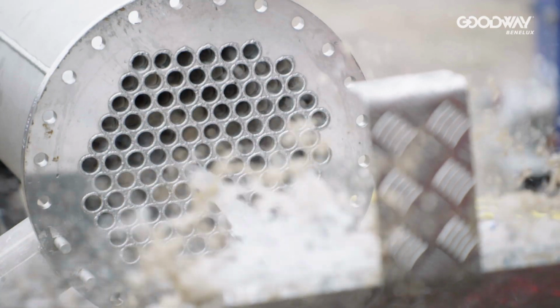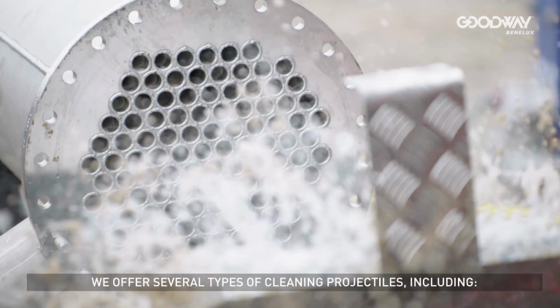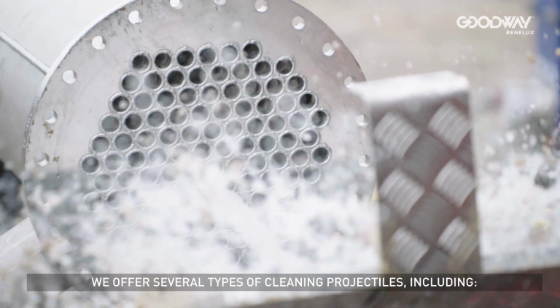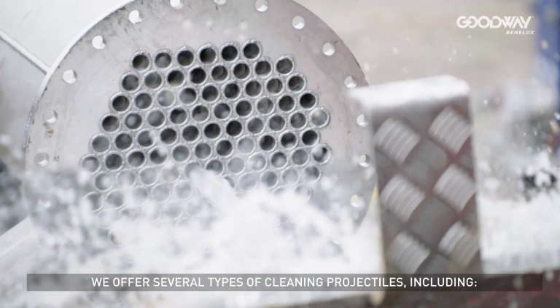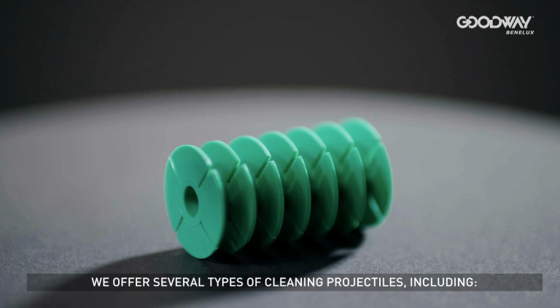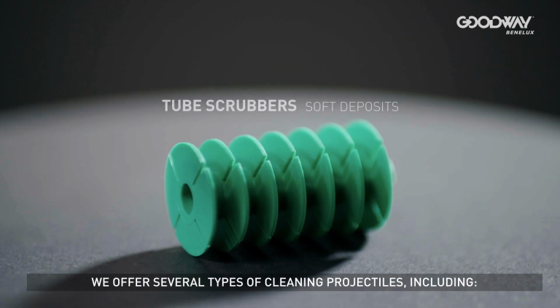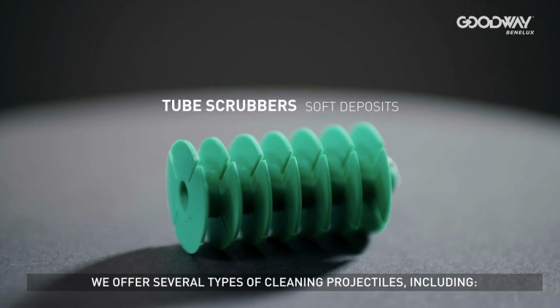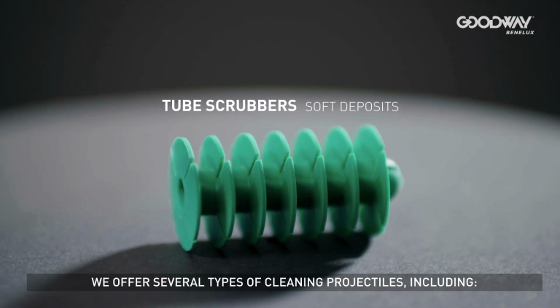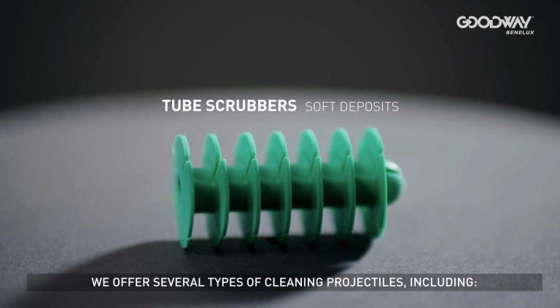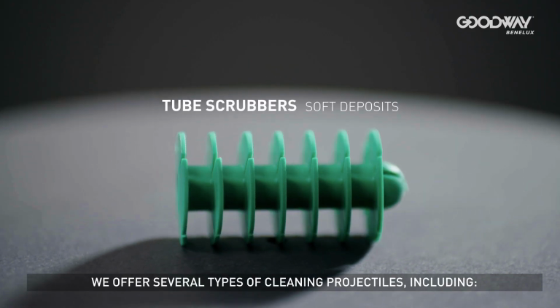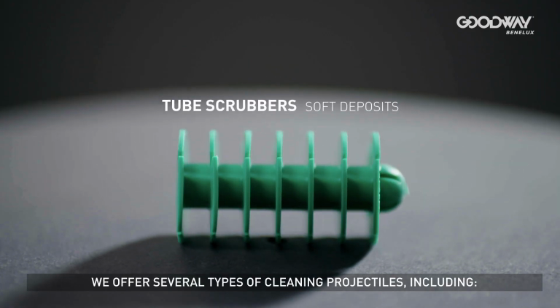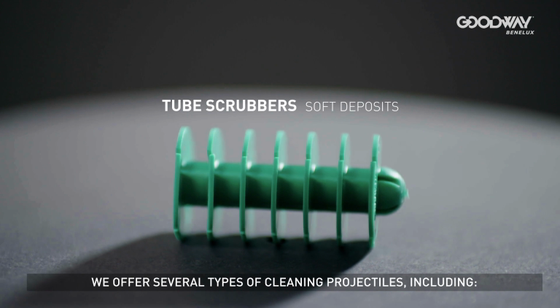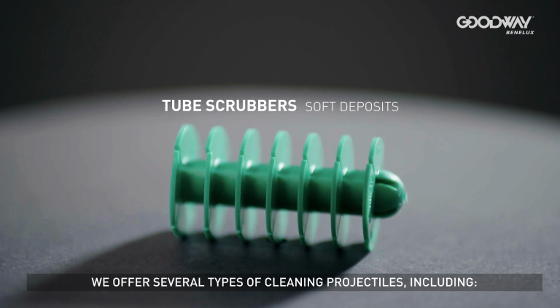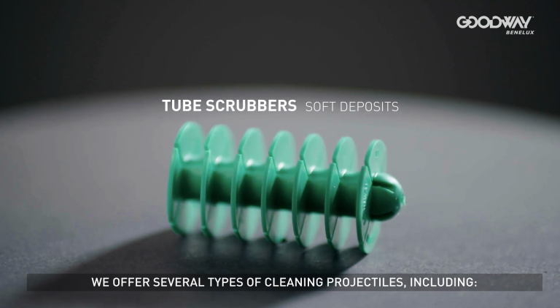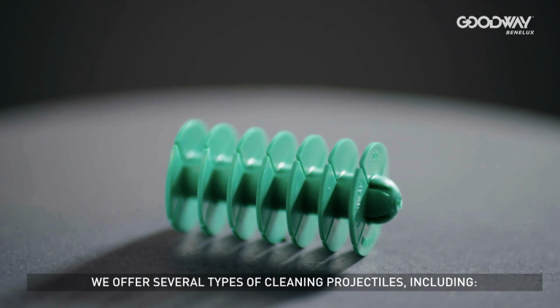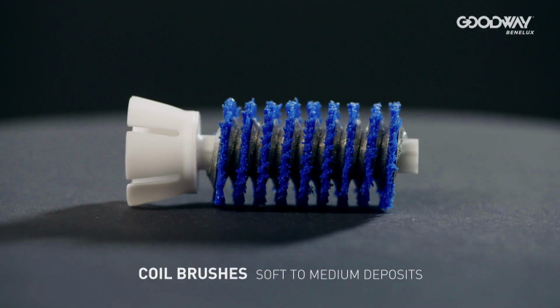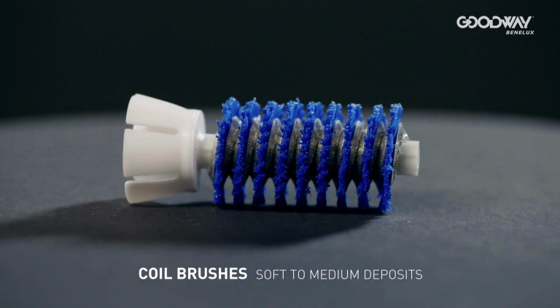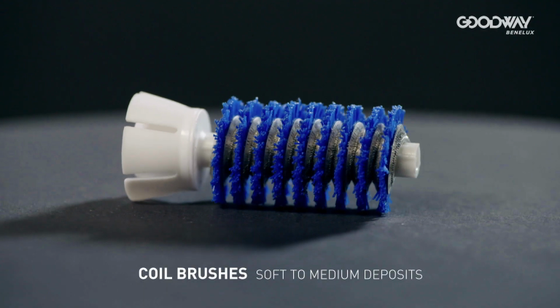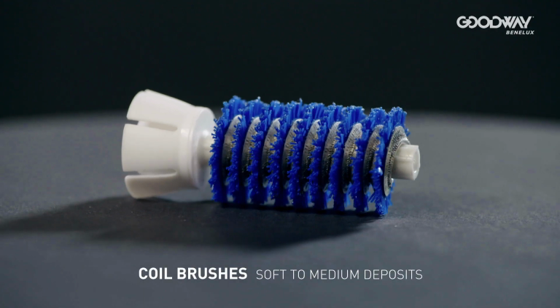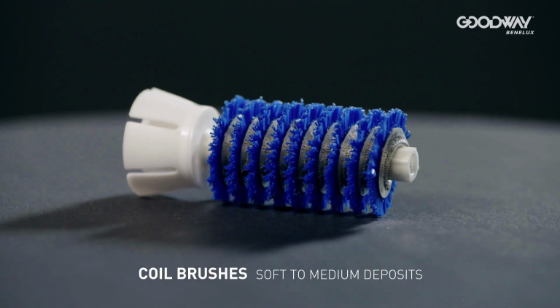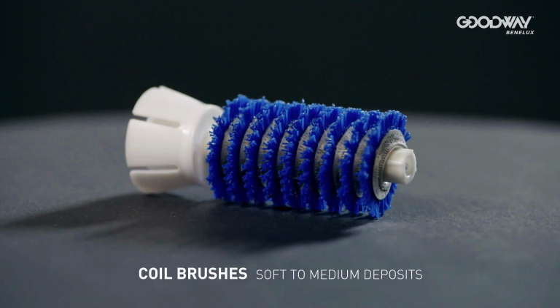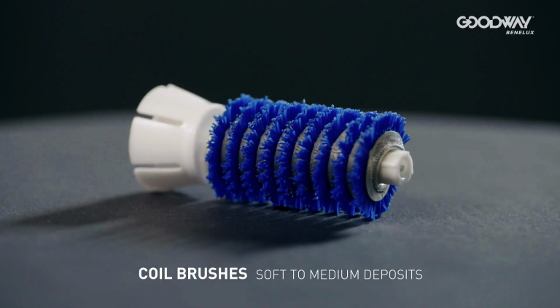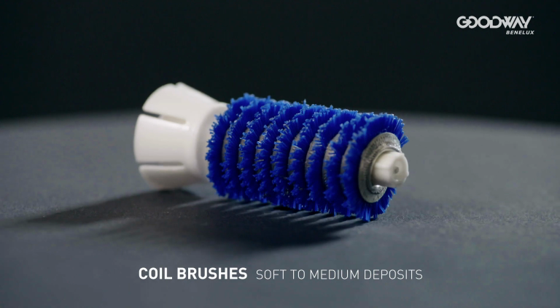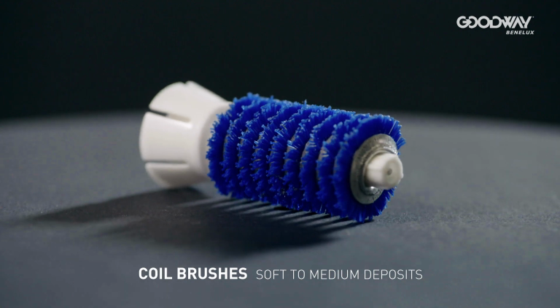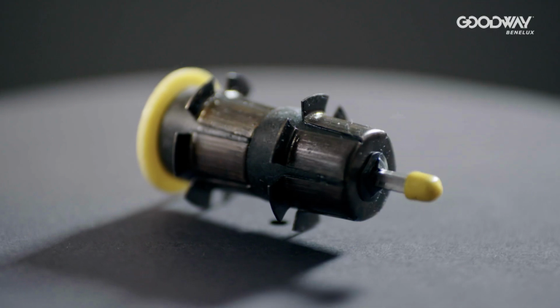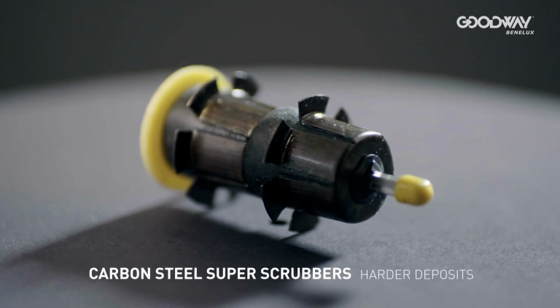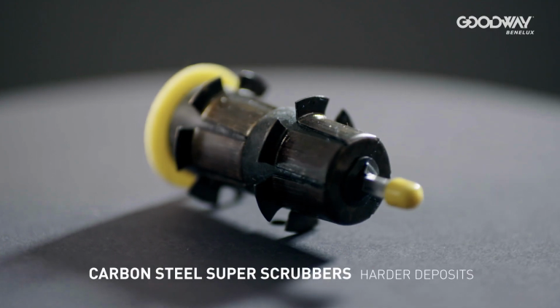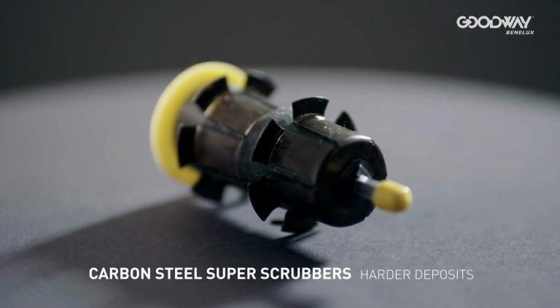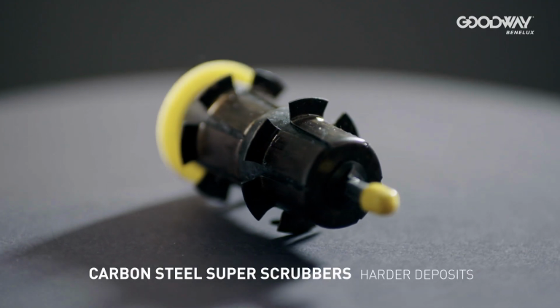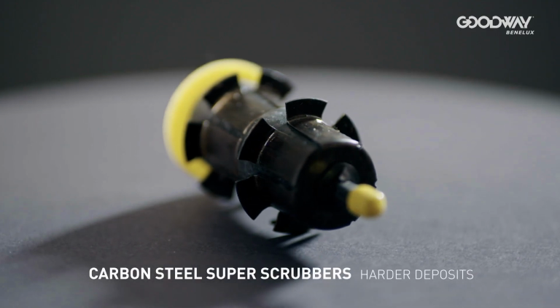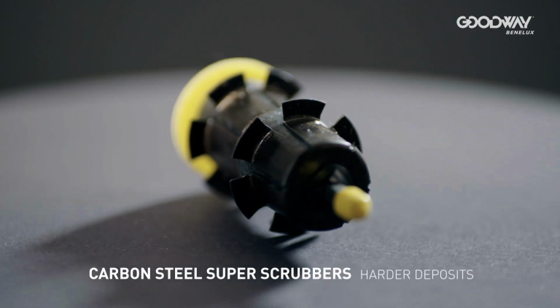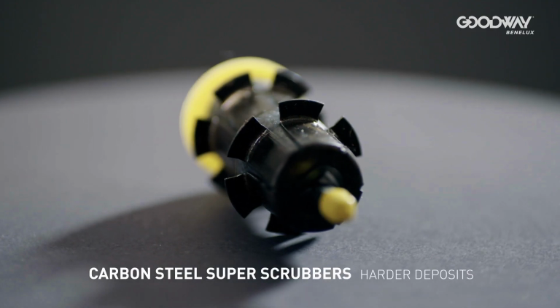We offer several types of cleaning projectiles, including tube scrubbers for soft deposits, coil brushes for soft to medium deposits, and carbon steel super scrubbers for harder deposits.